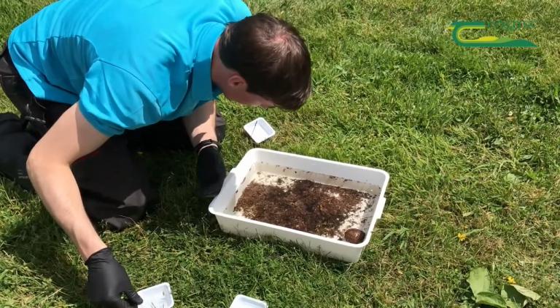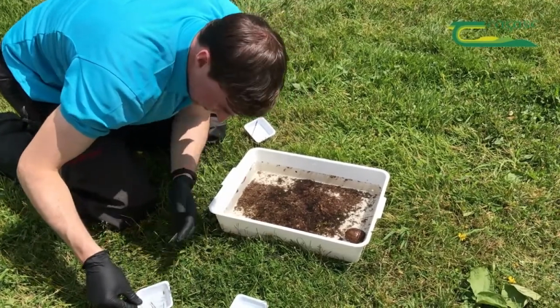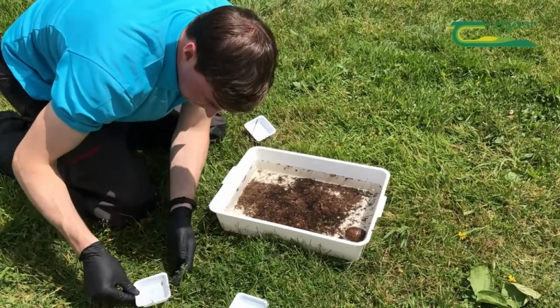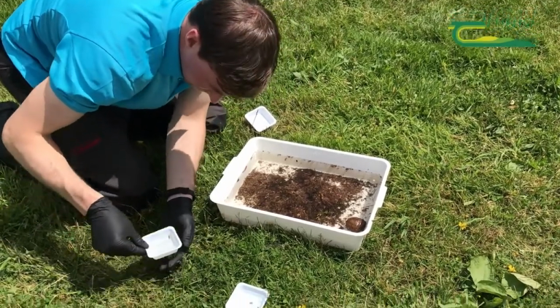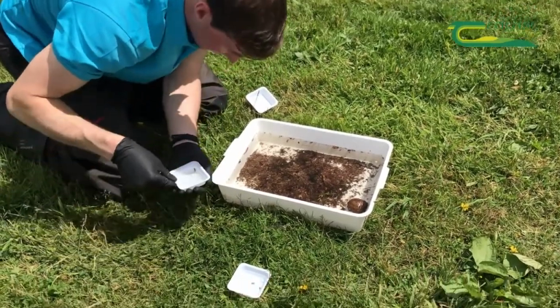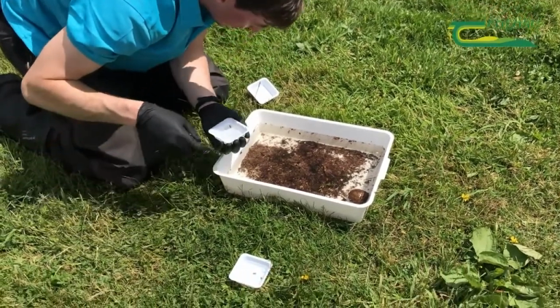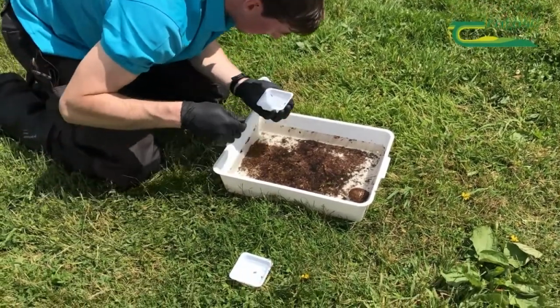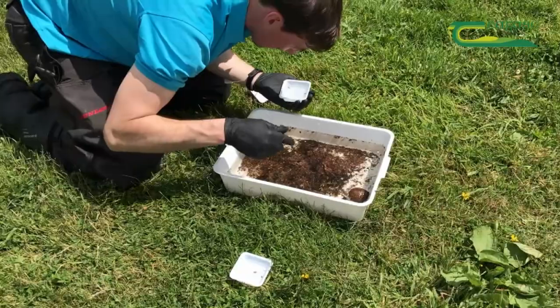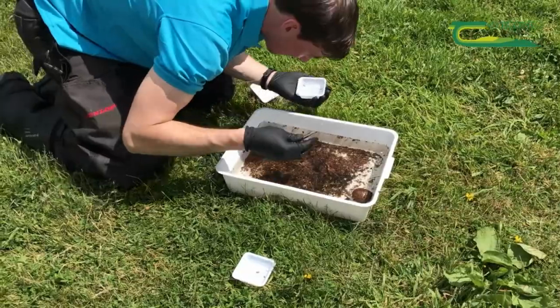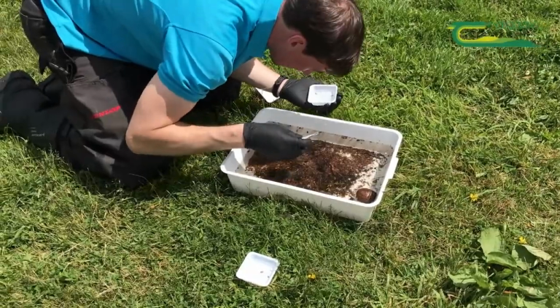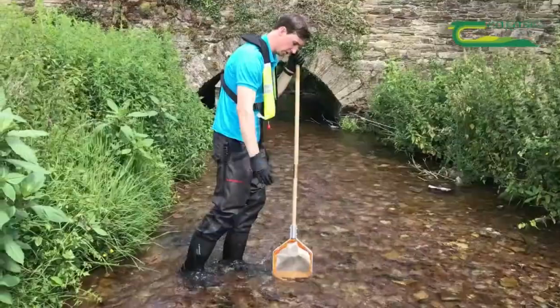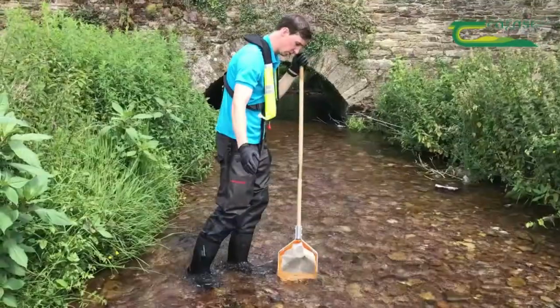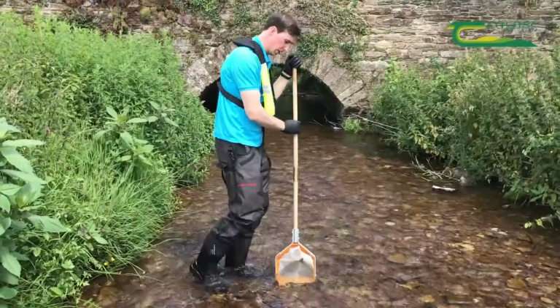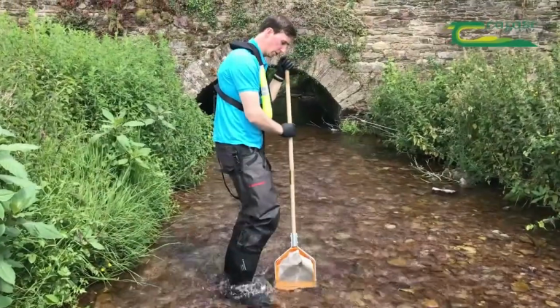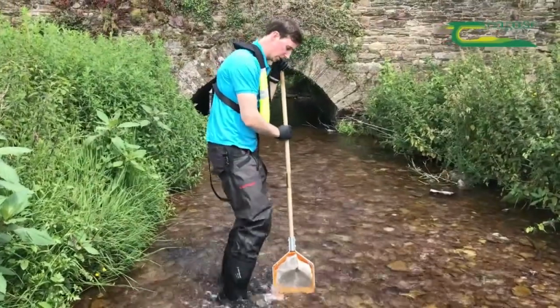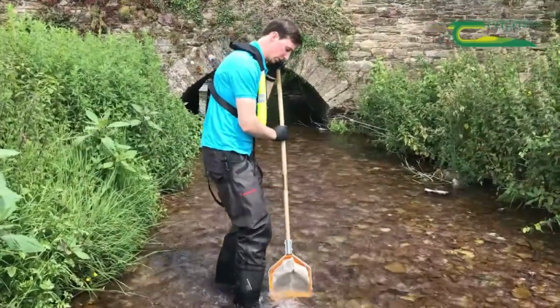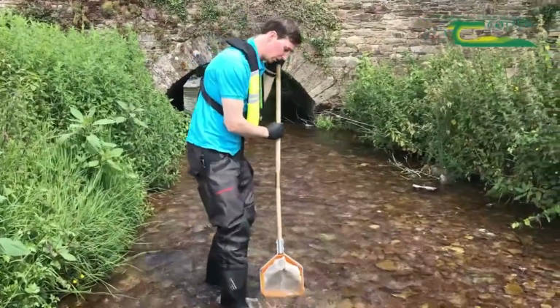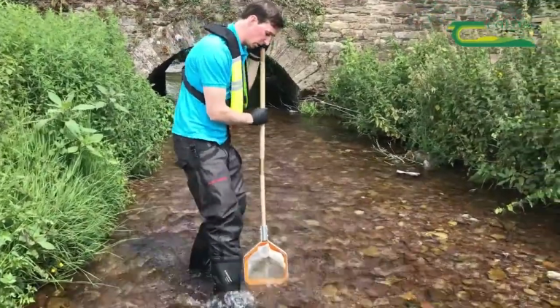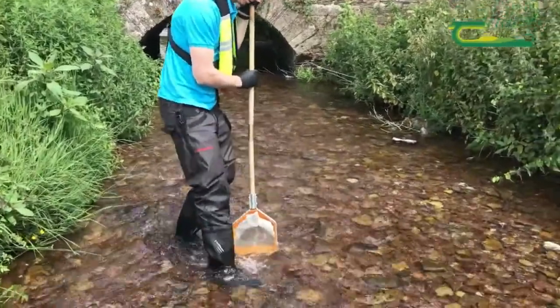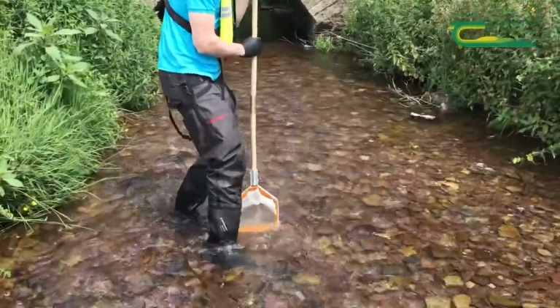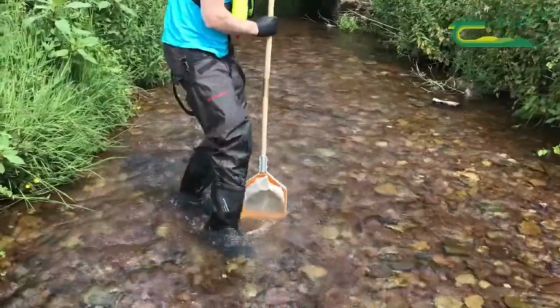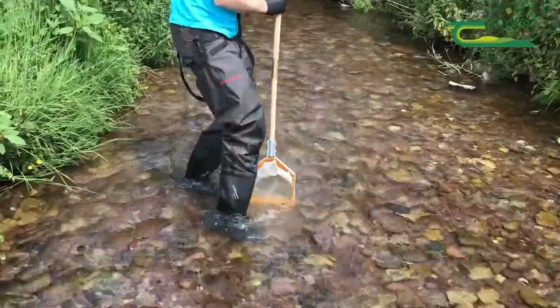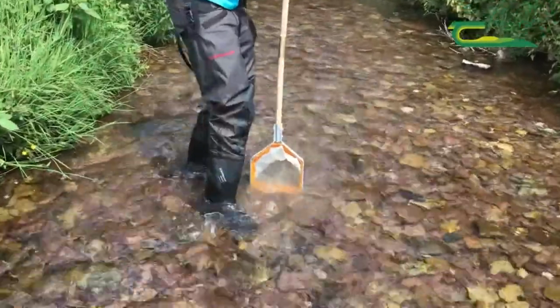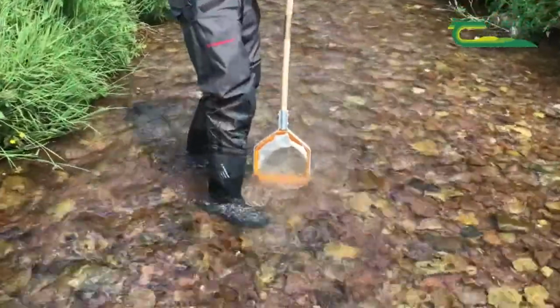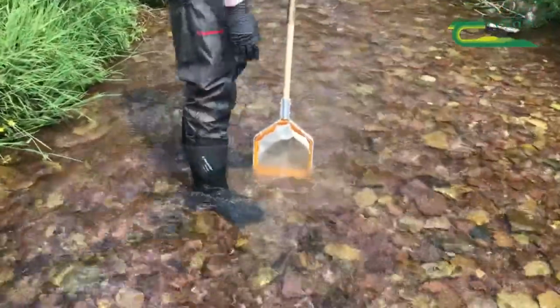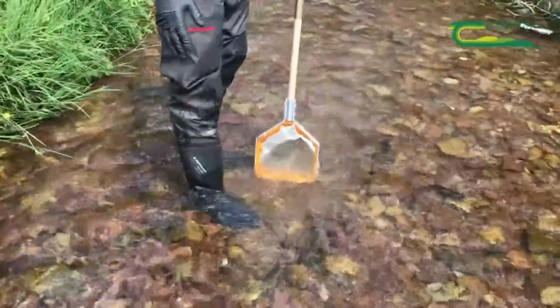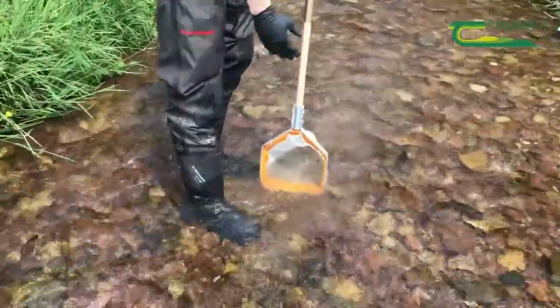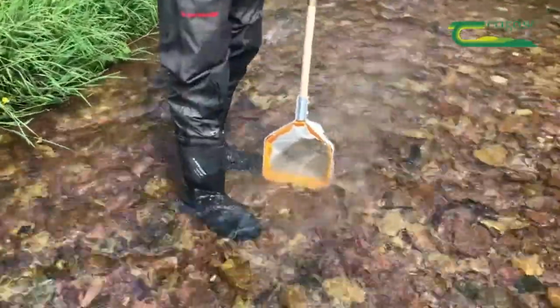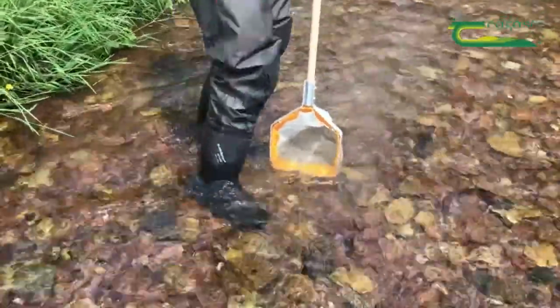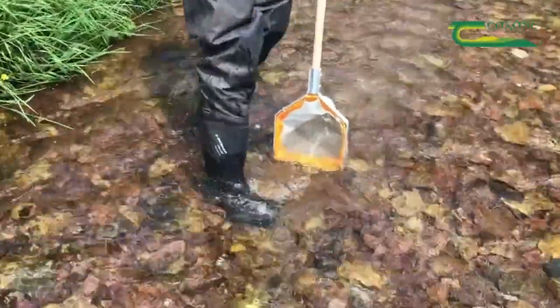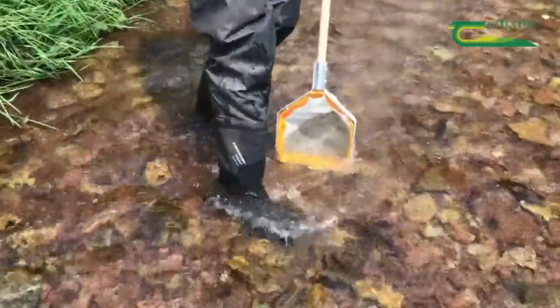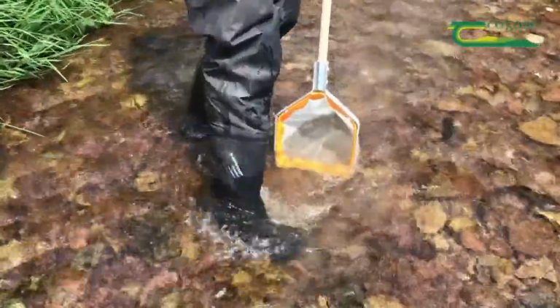I'll demonstrate the KIG now. We'll place the net in the river downstream and we just disturb the bottom of the river like this. This releases the invertebrates and they fall into the net as it goes downstream.